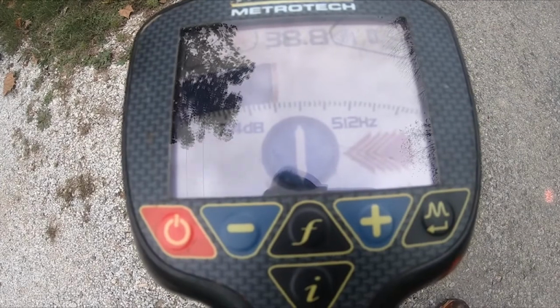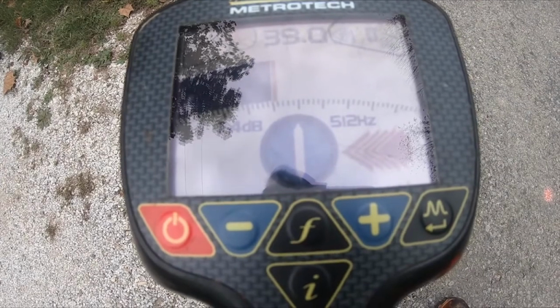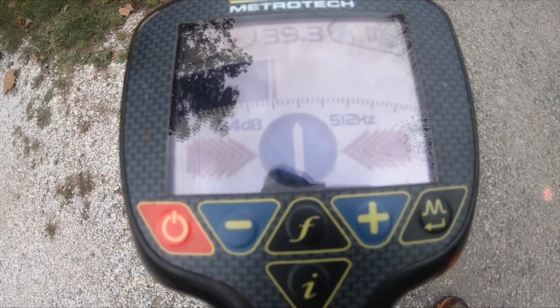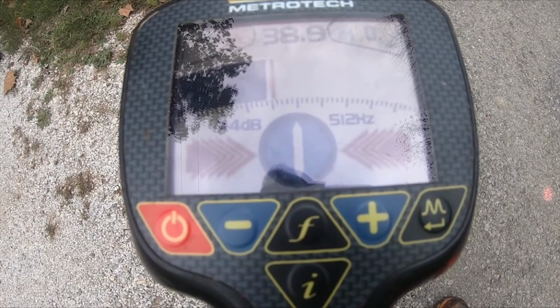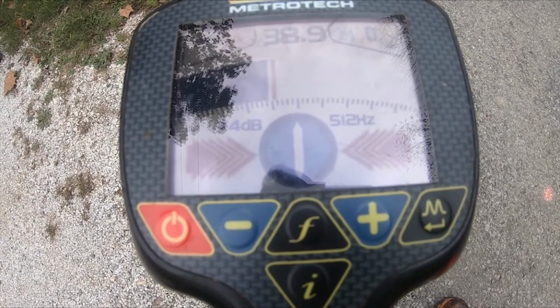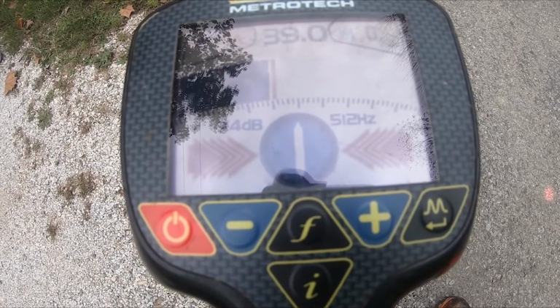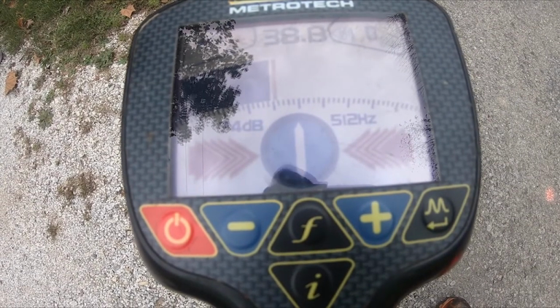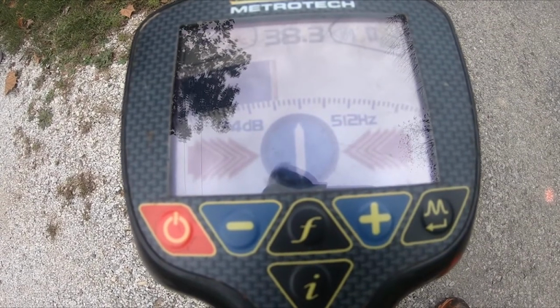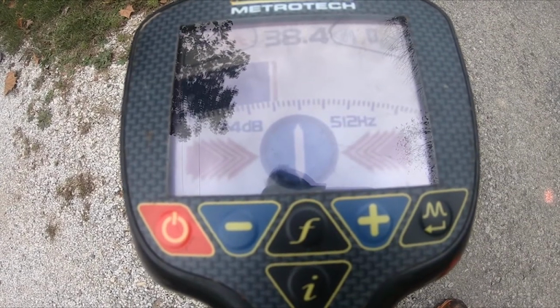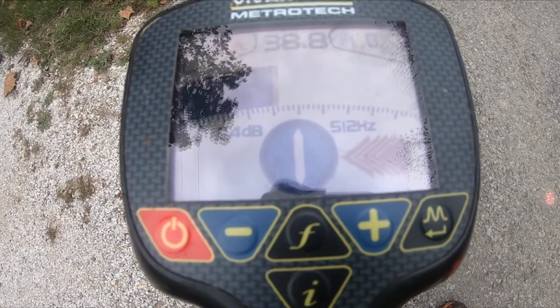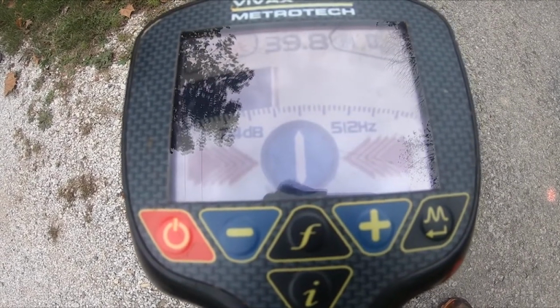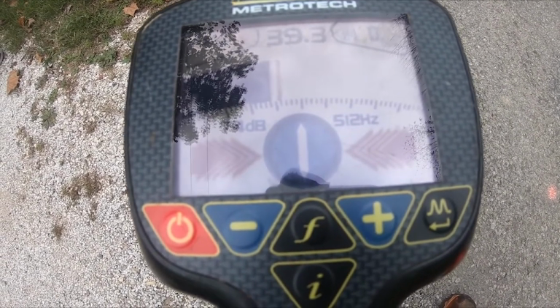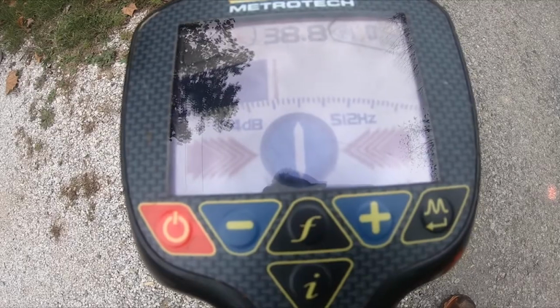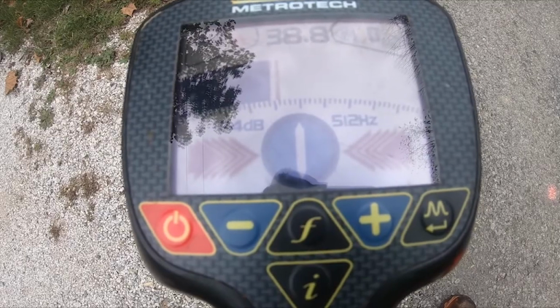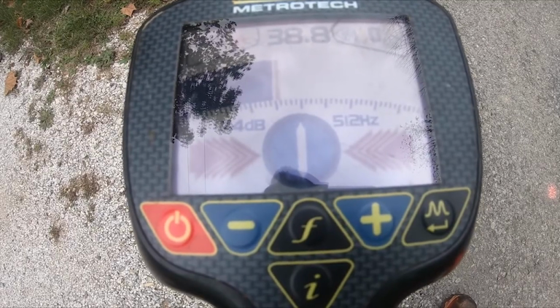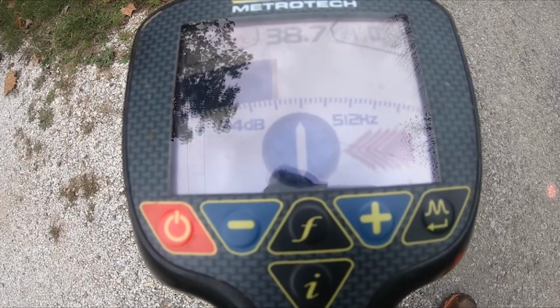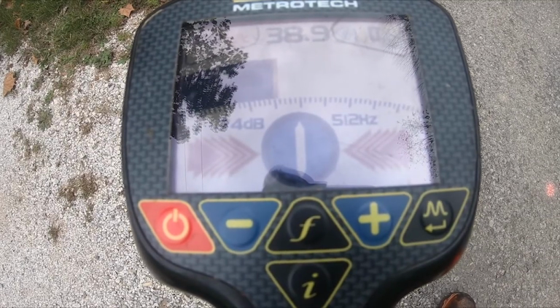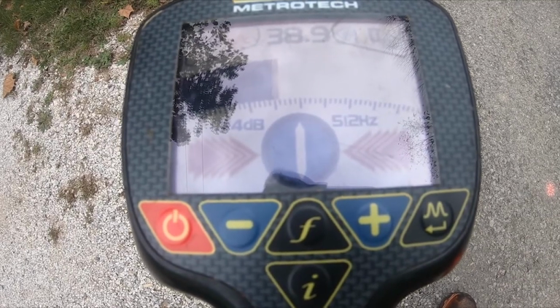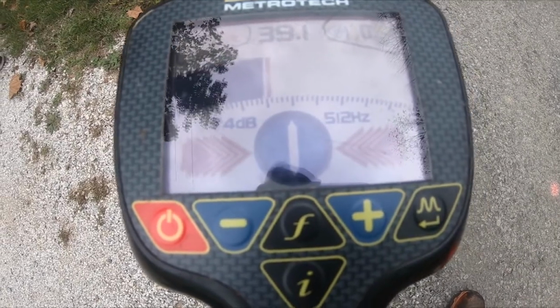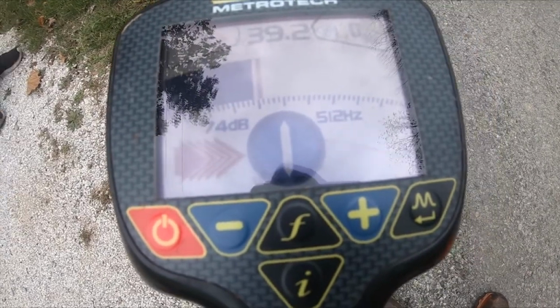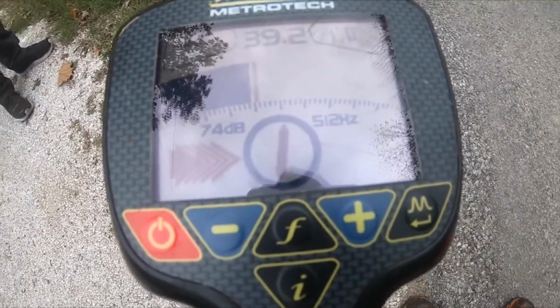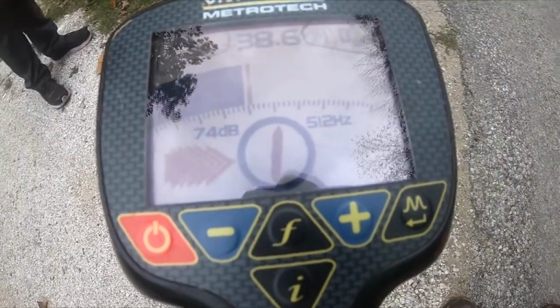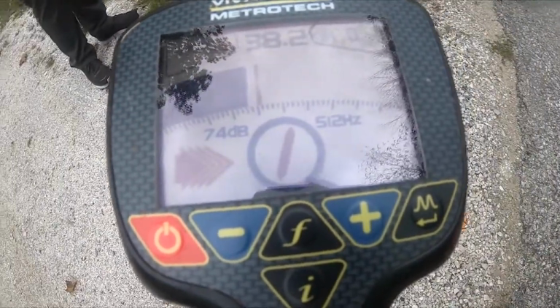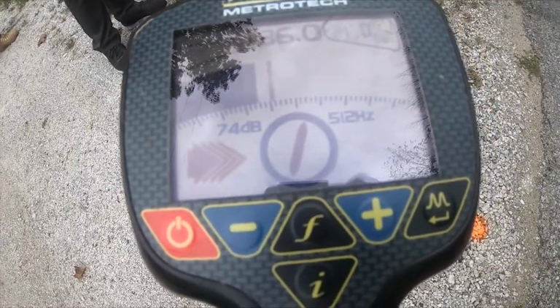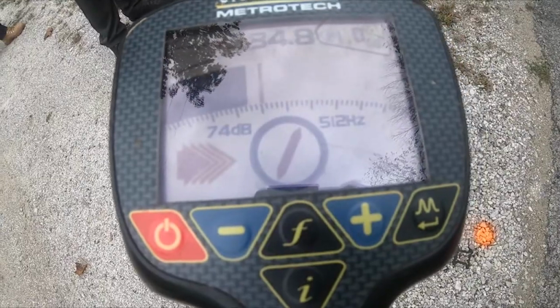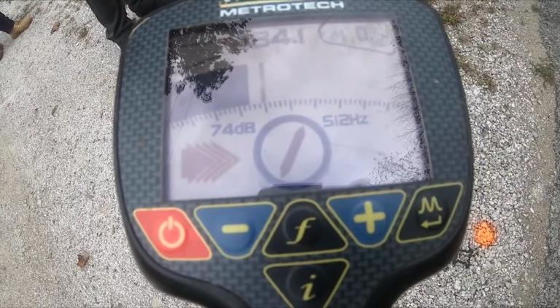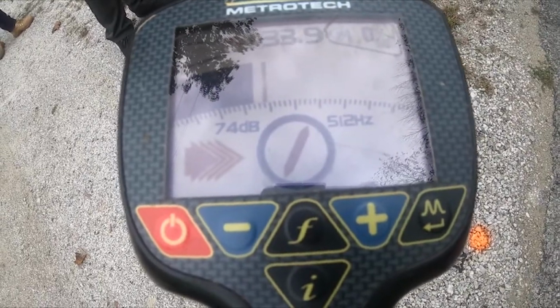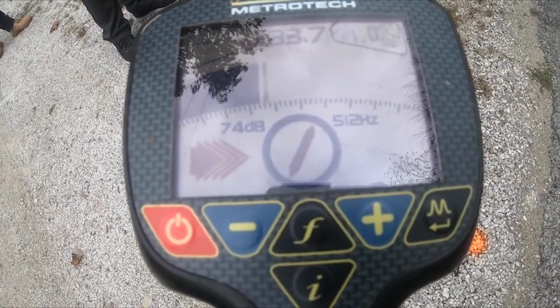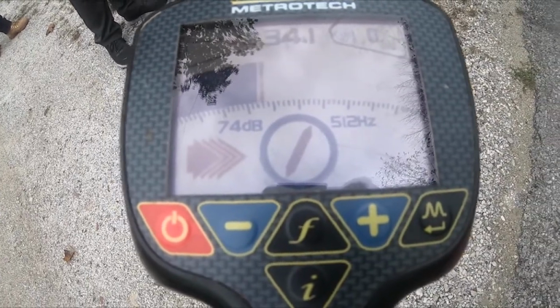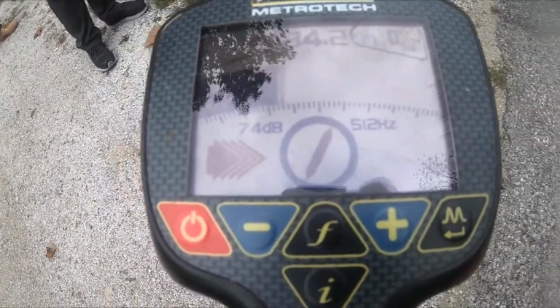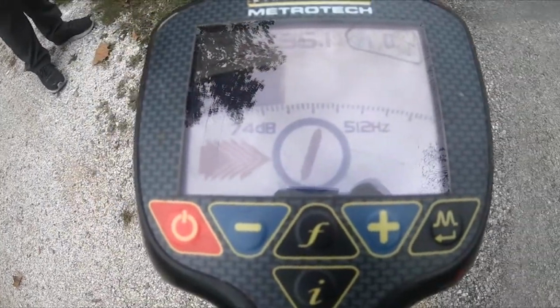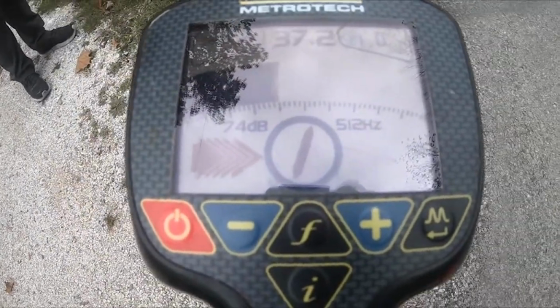So that's his null locate right there and he's got a 39 reading. As he goes off to the side, what we hope to see is that fall off from 39 on either side.